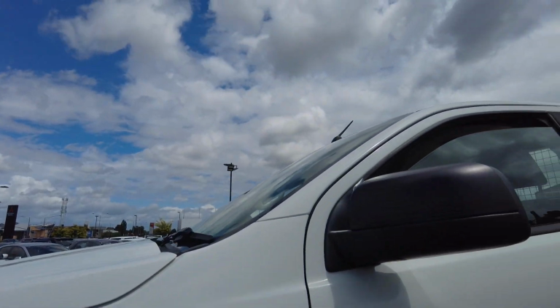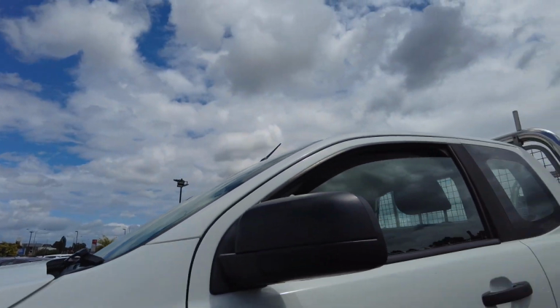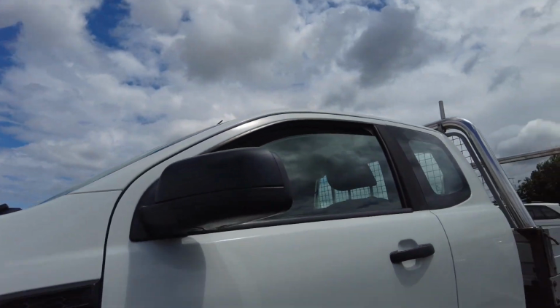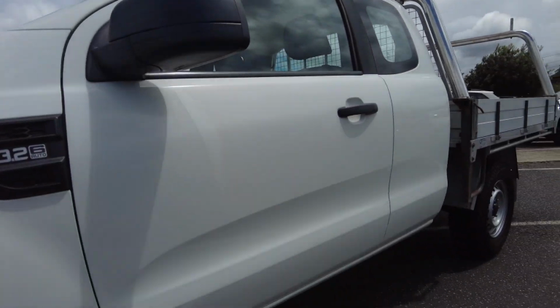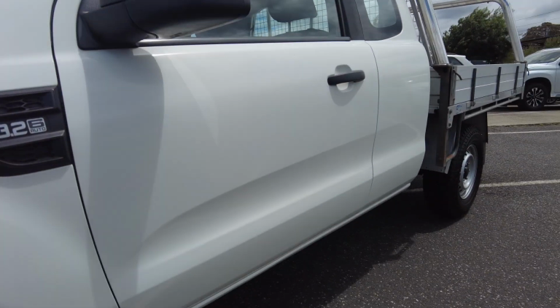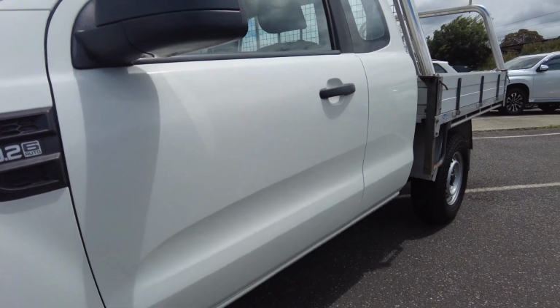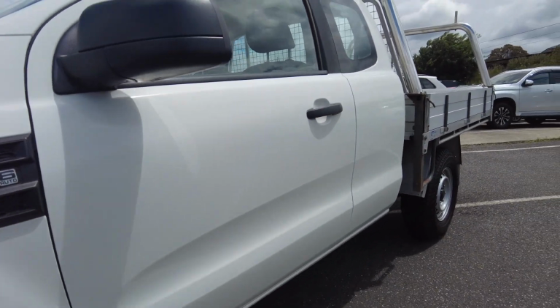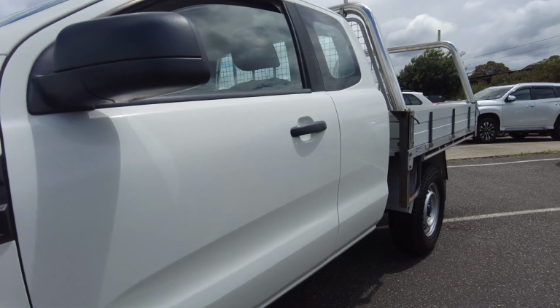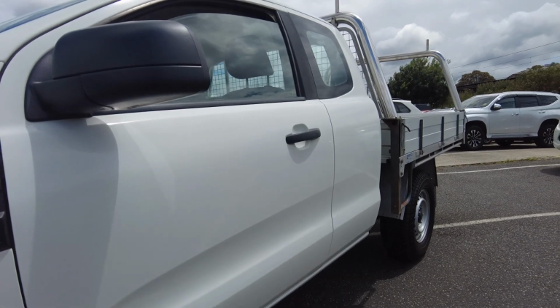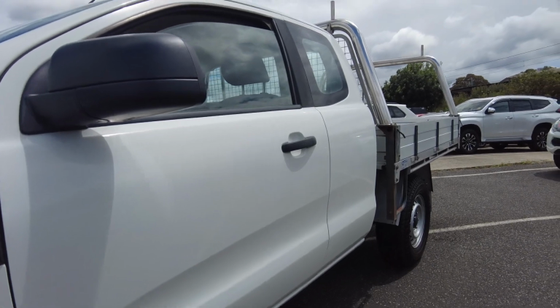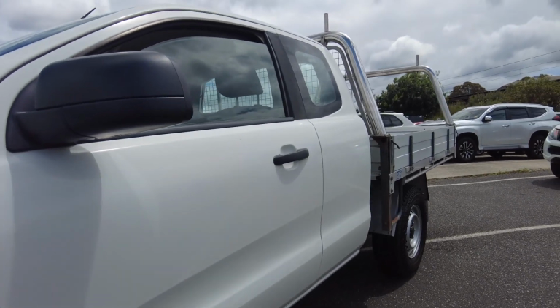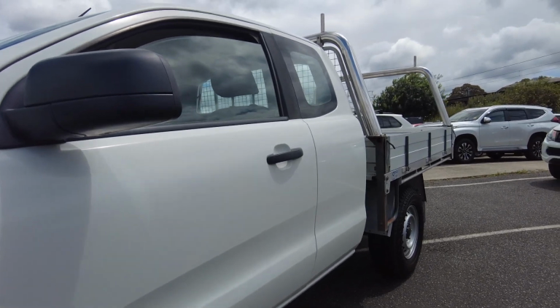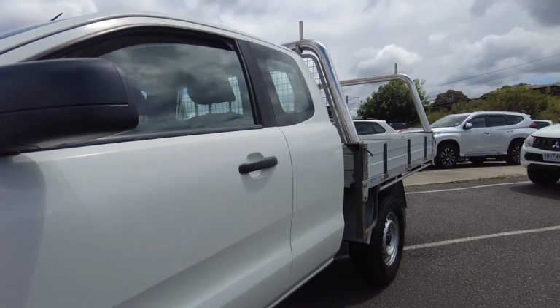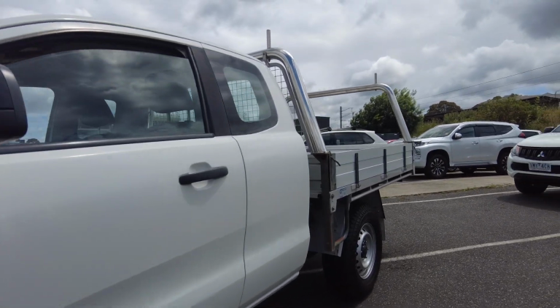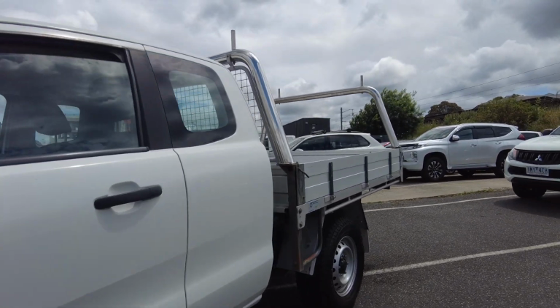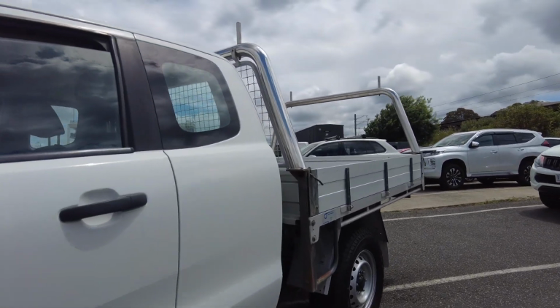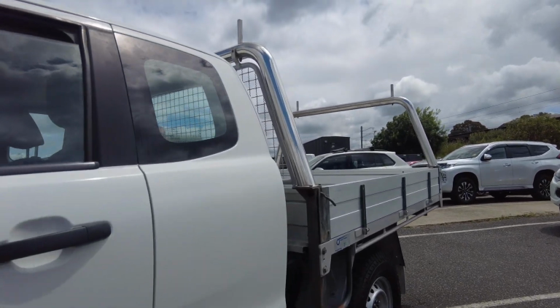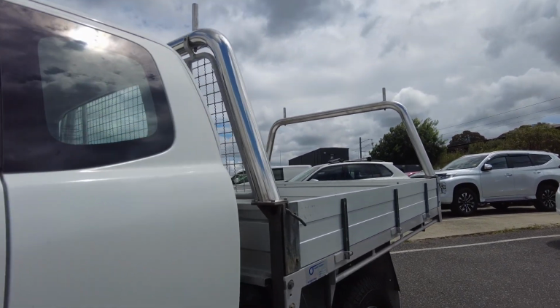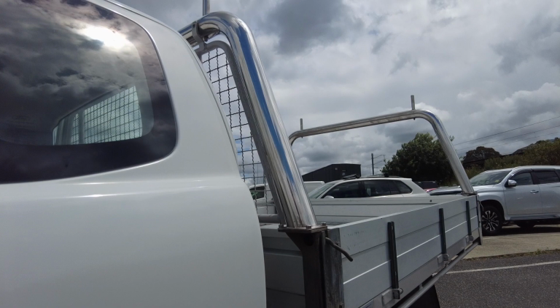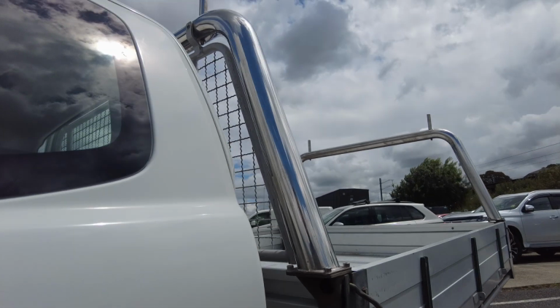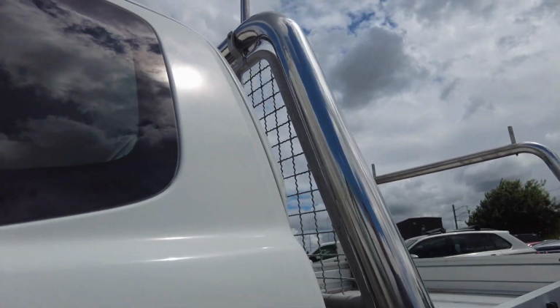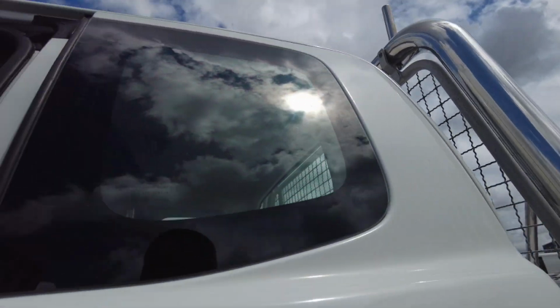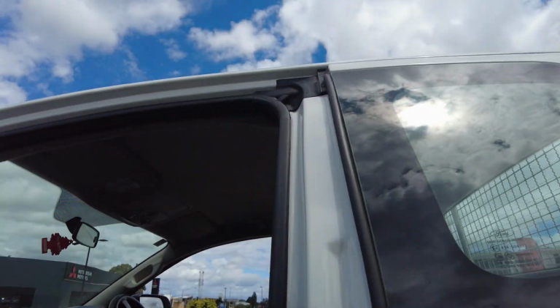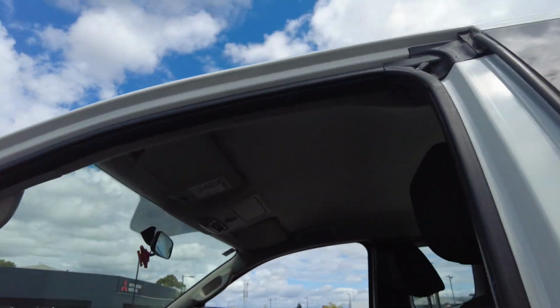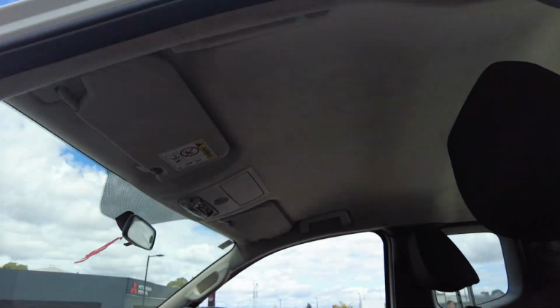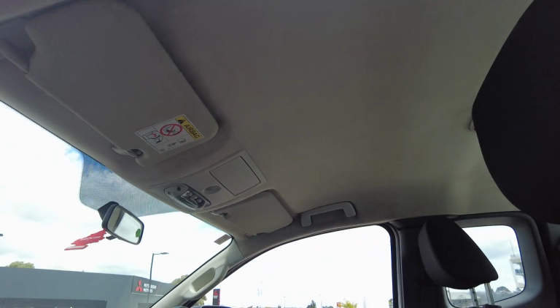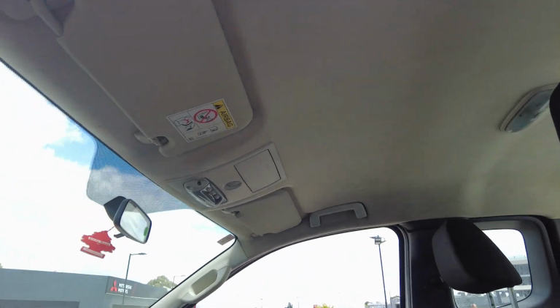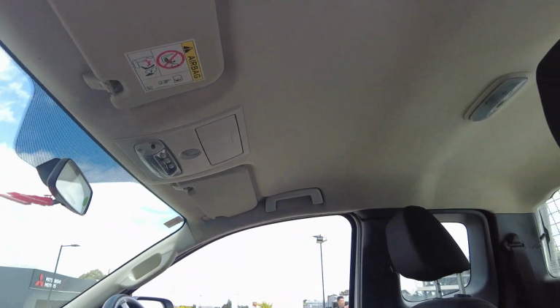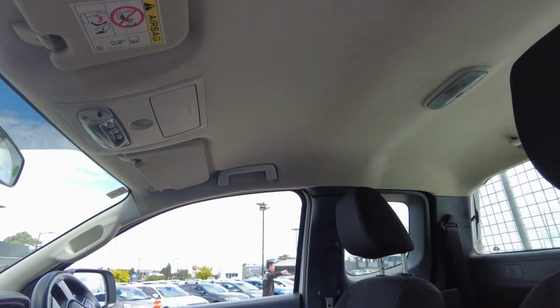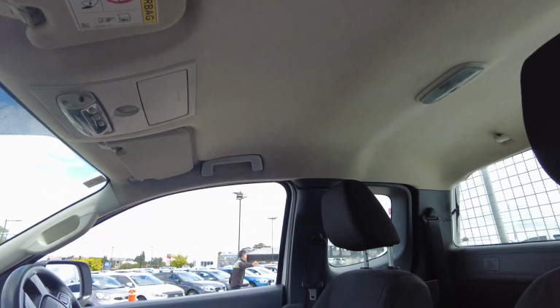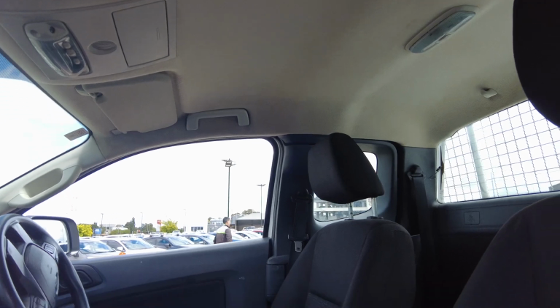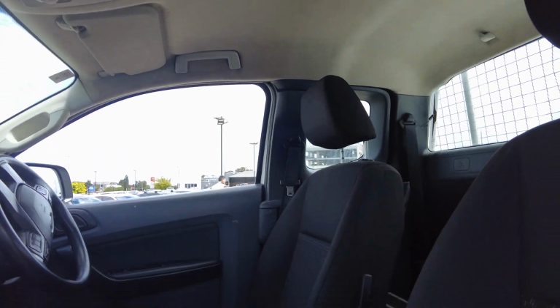Looking down the side, you can see the bodywork is in fantastic condition. We obviously recommend a ceramic coating to help protect the paint — it's always easier to protect the paint than it is to repair it — but Dan D'Souza, our pre-delivery manager, can run you through that.